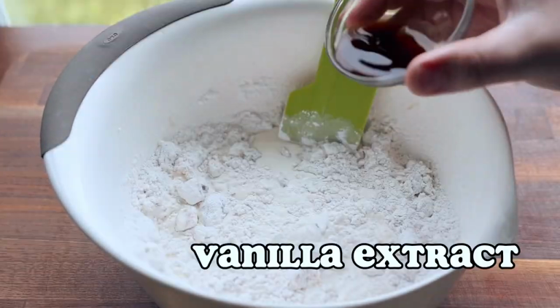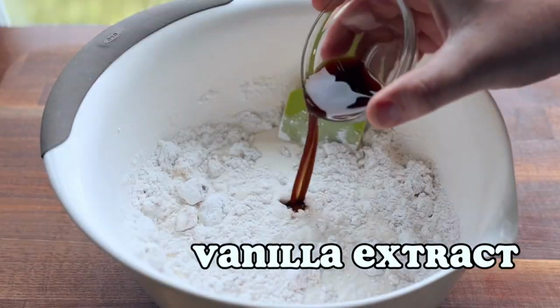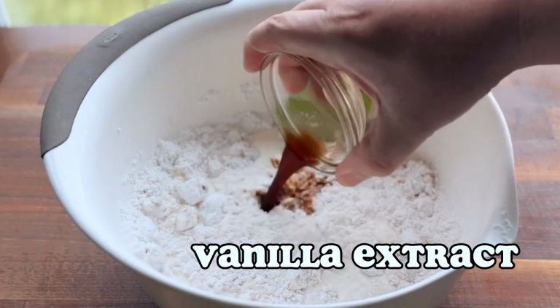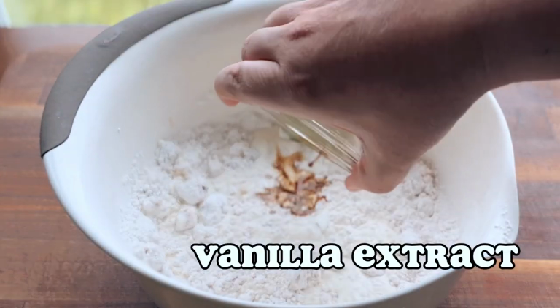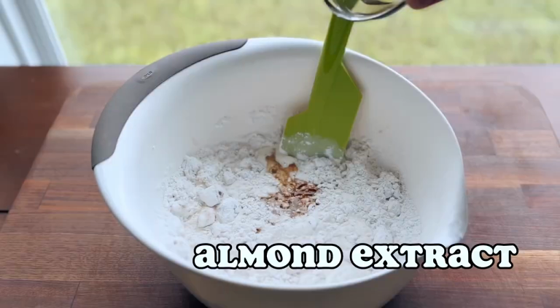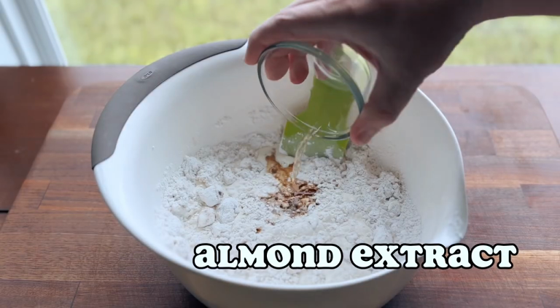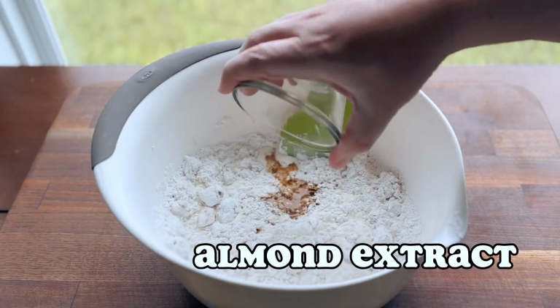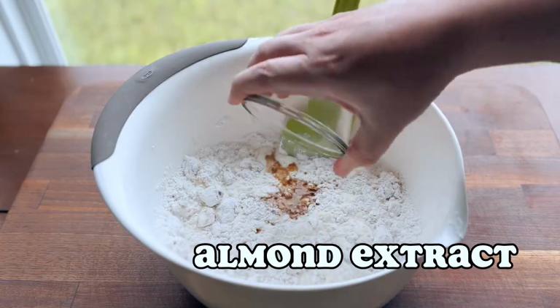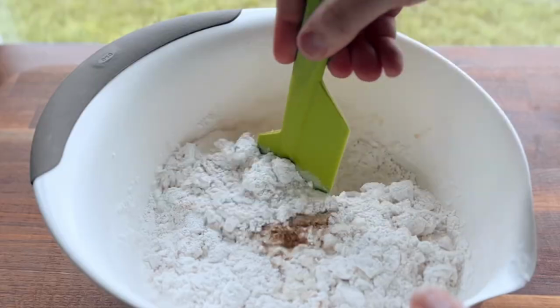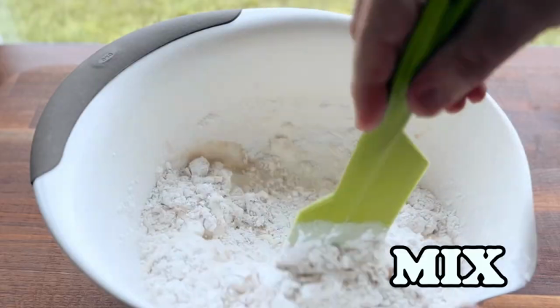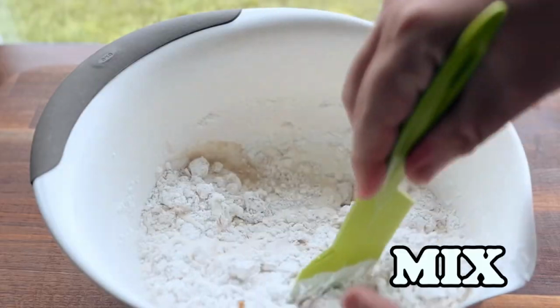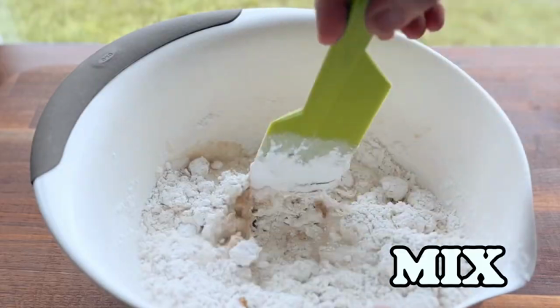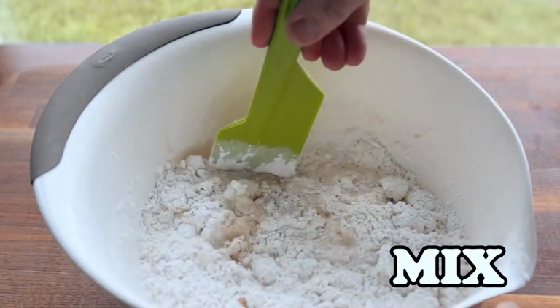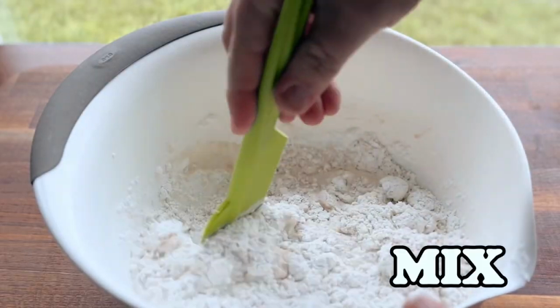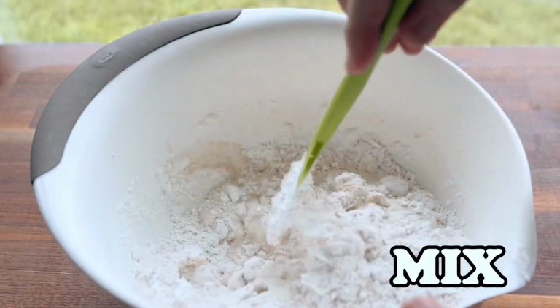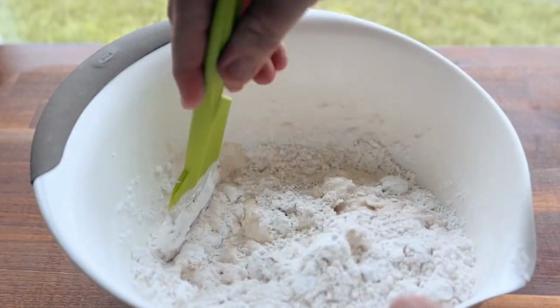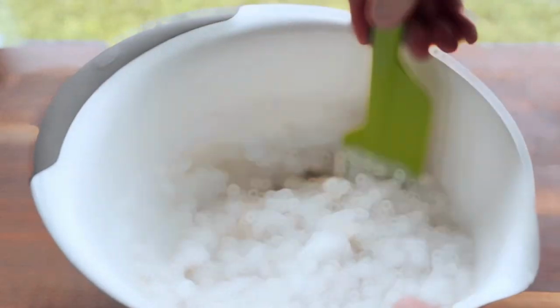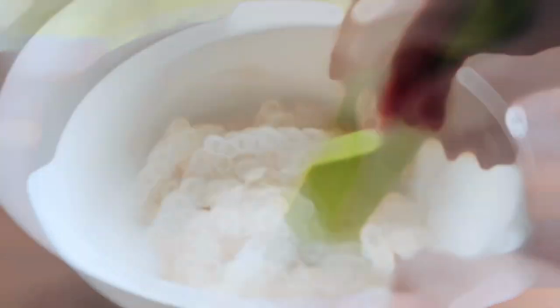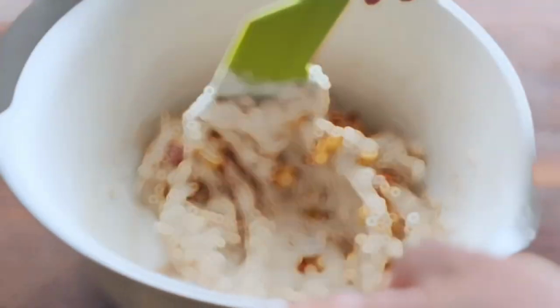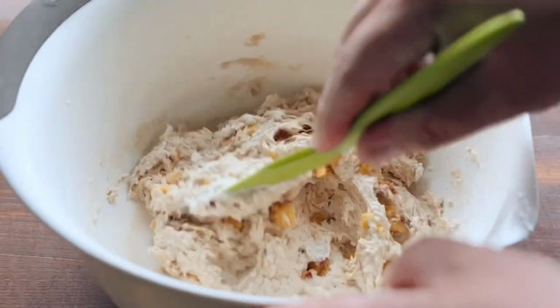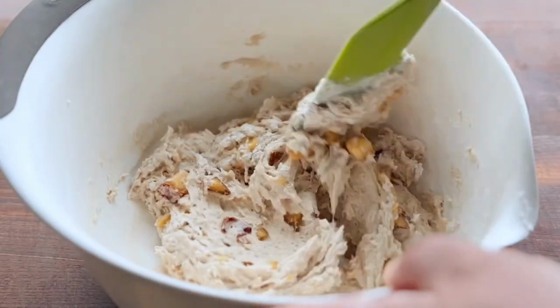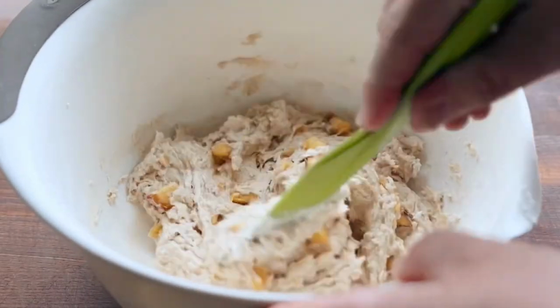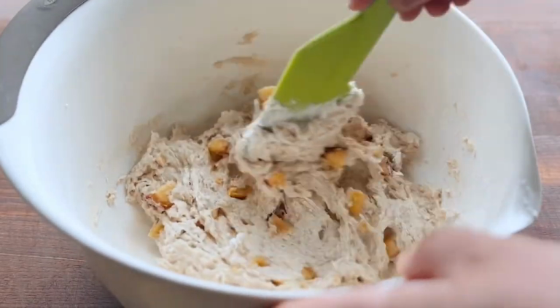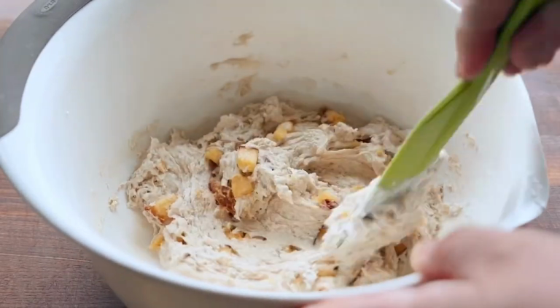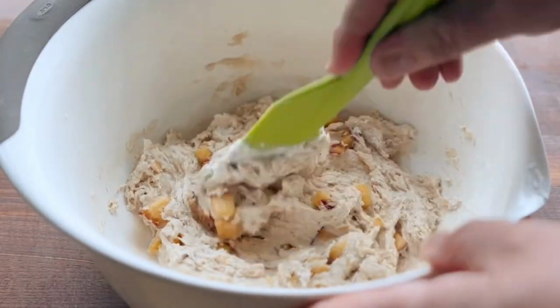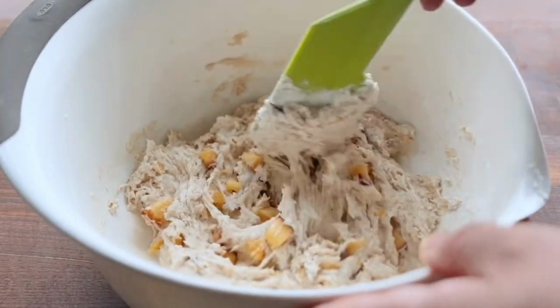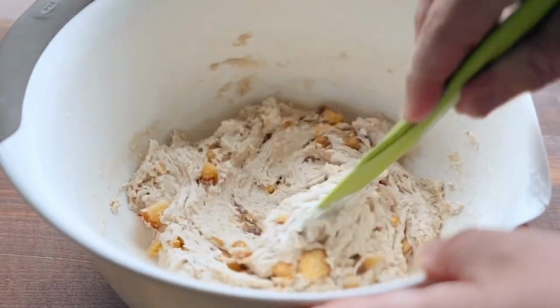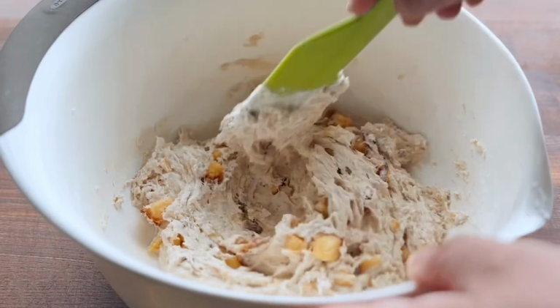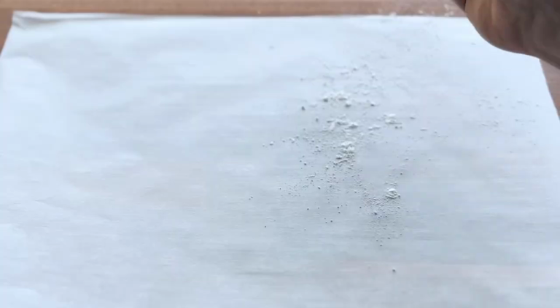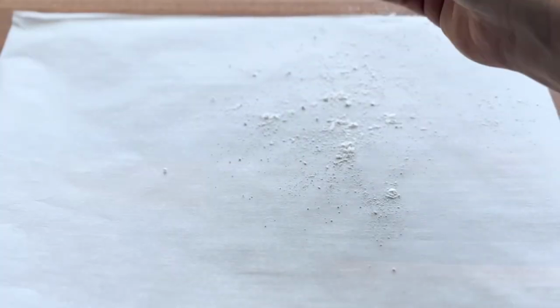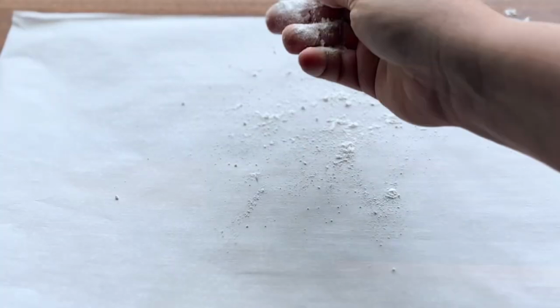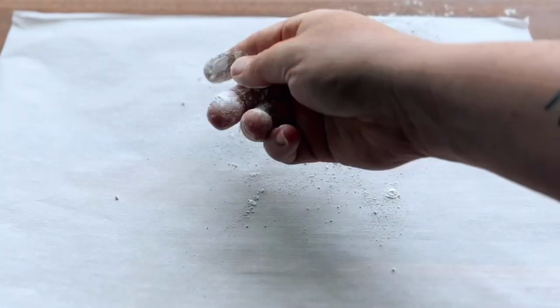In the recipe, I mixed all the wet ingredients together and then added them to the dry ingredients, but in the video, as you can see, it's a little bit different. Either way, we'll get to where we're going.